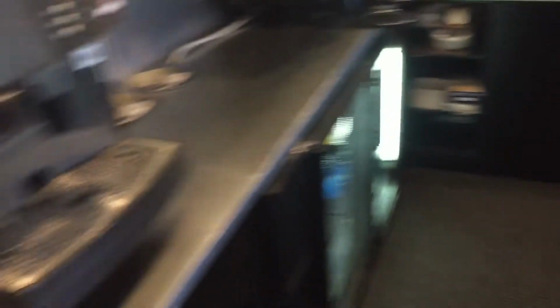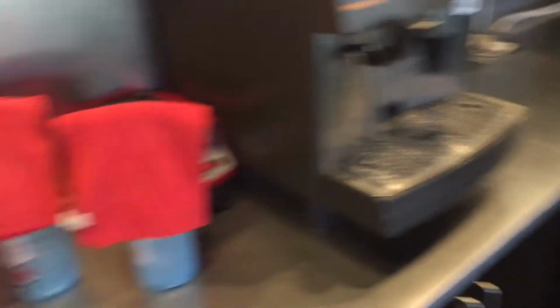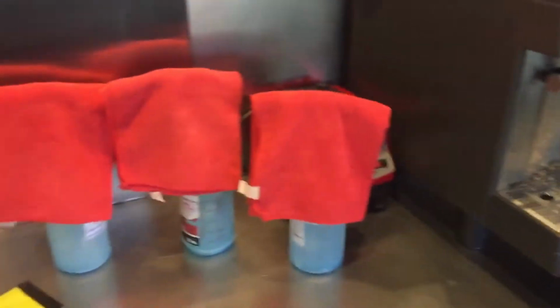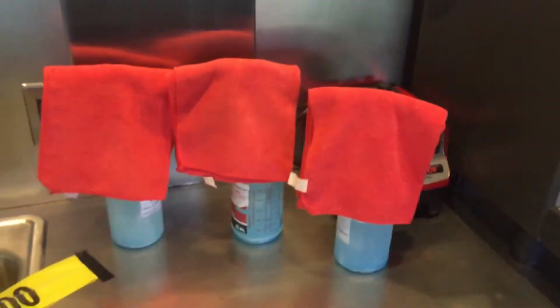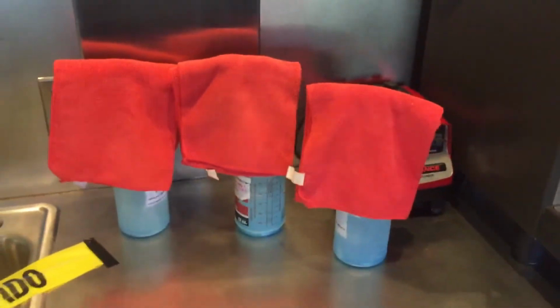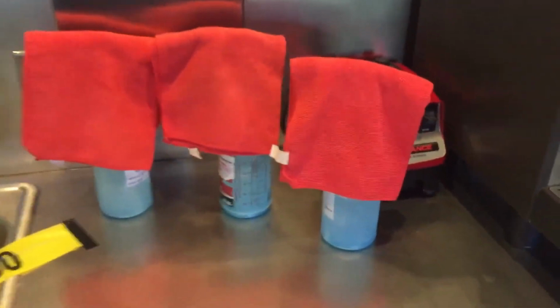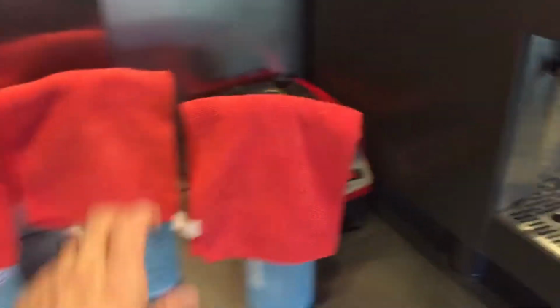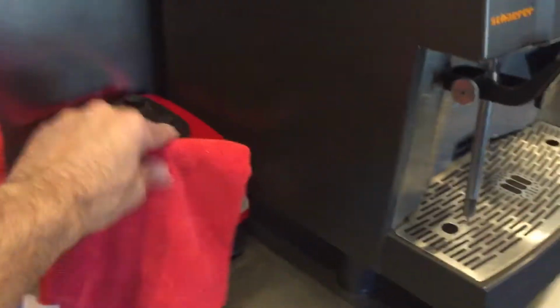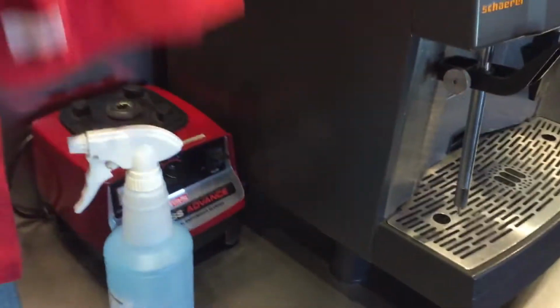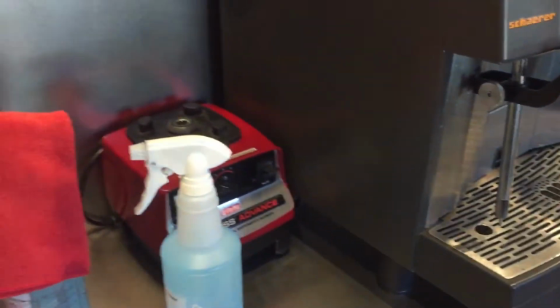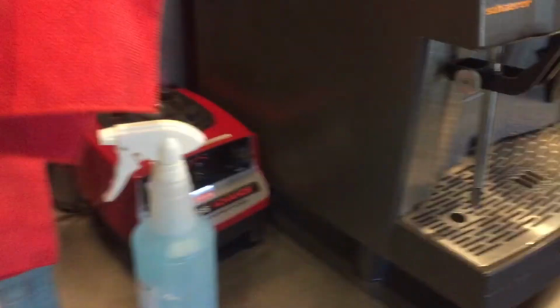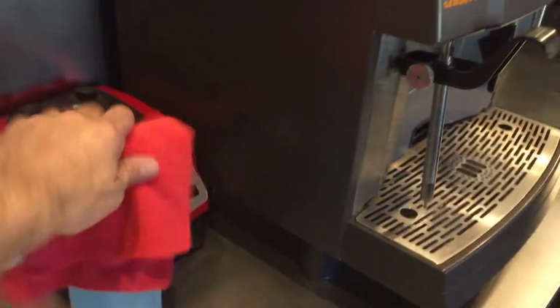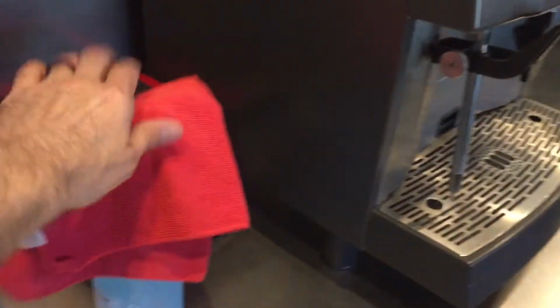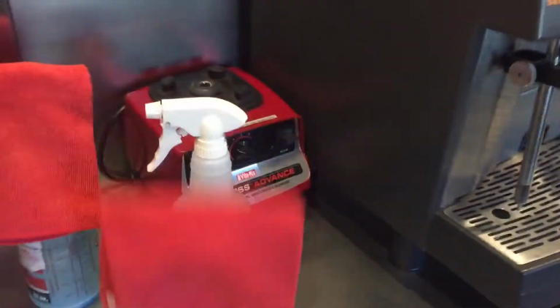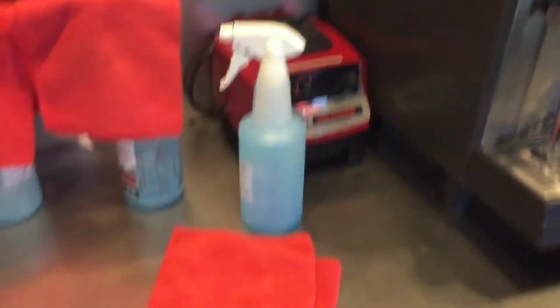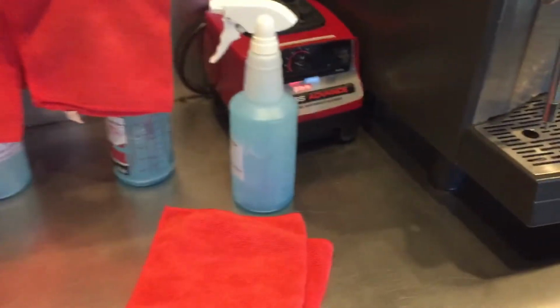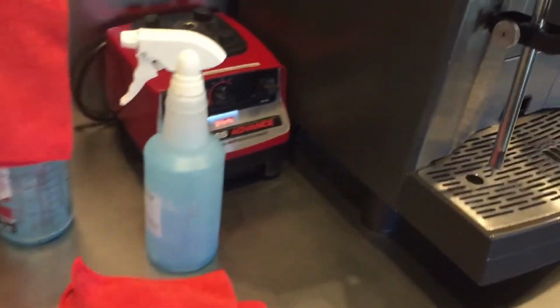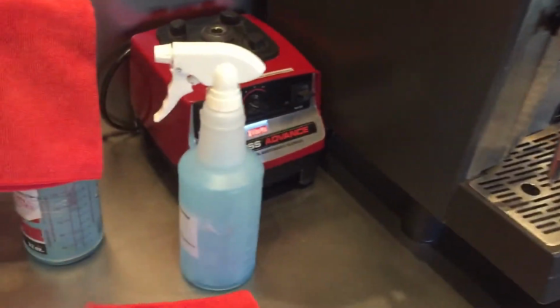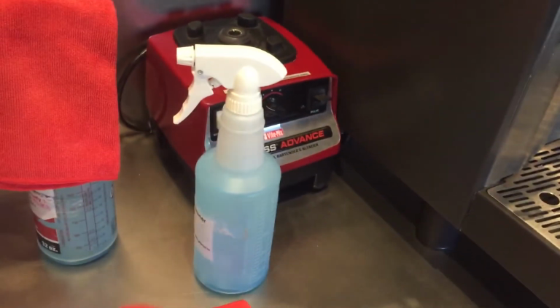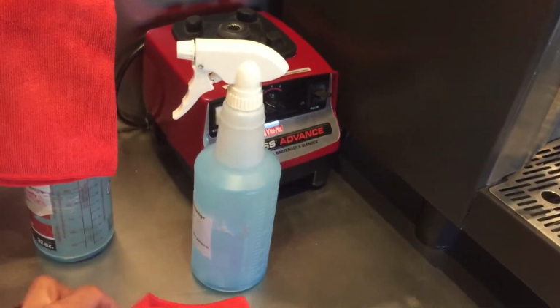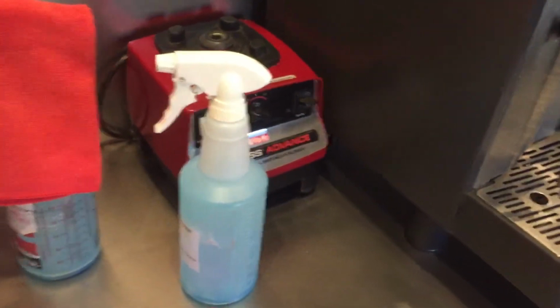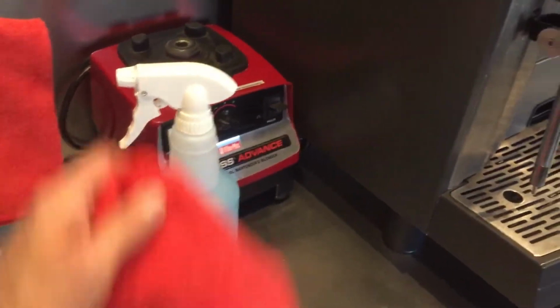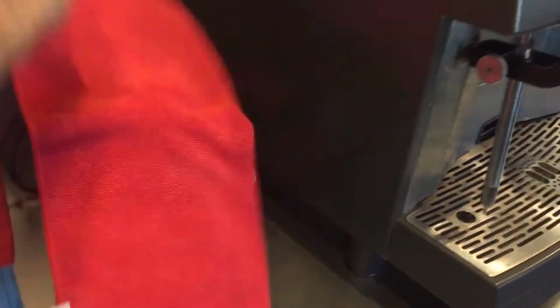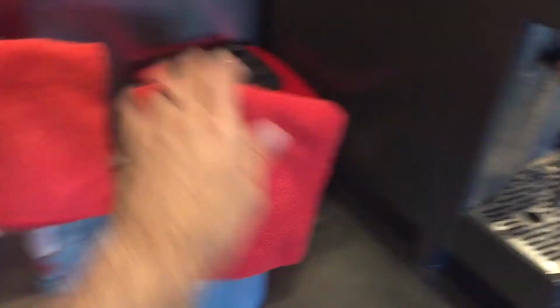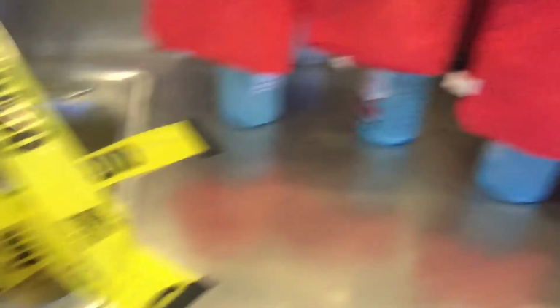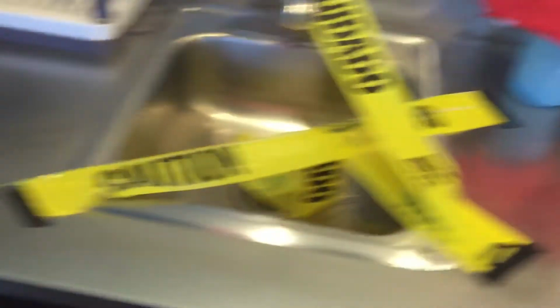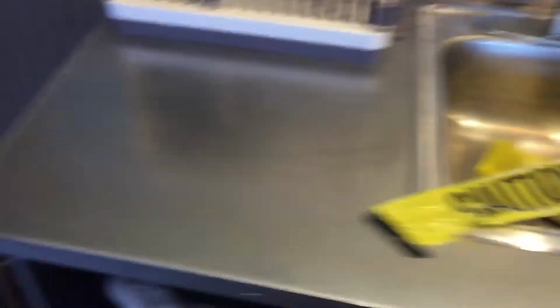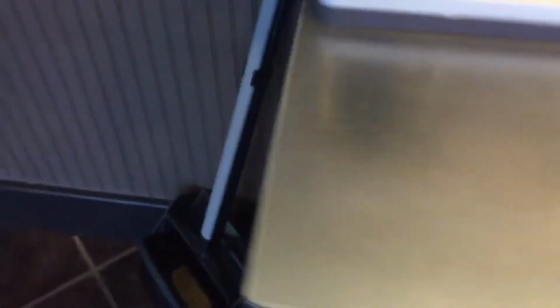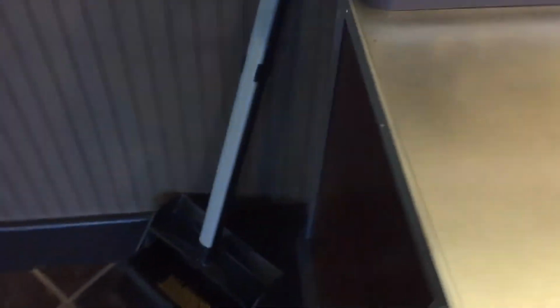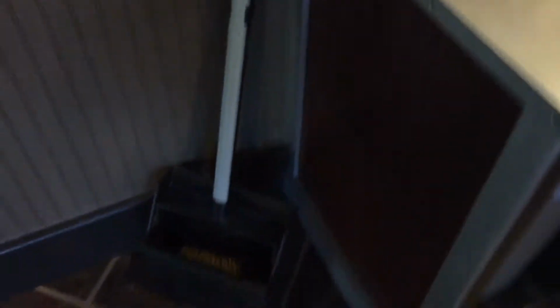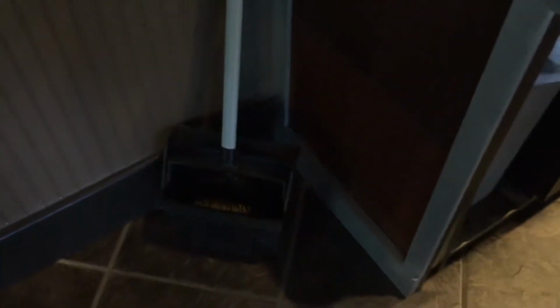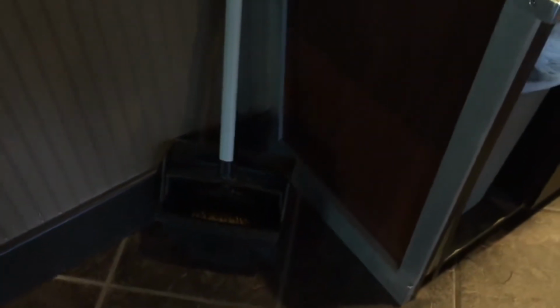For cleaning tonight, your sanitizer bottles are all ready with clean rags. And the spot sweep broom is here.